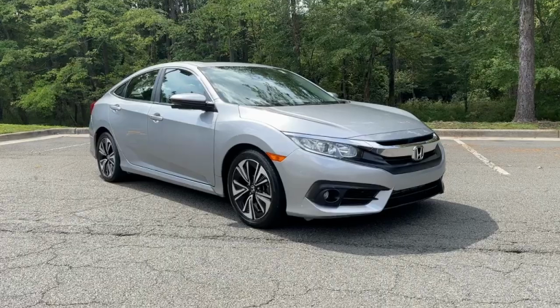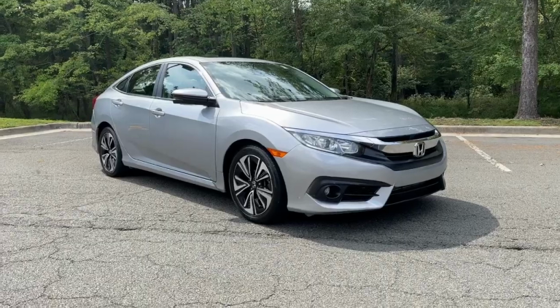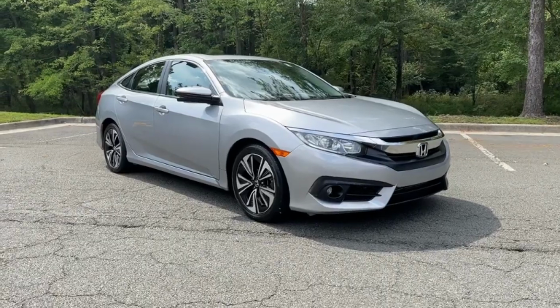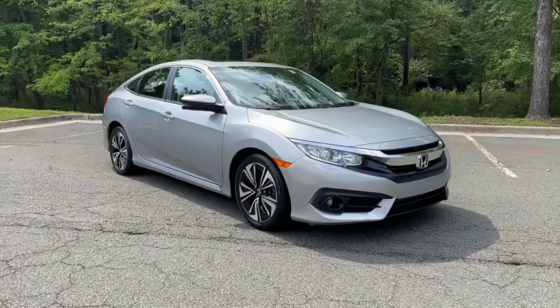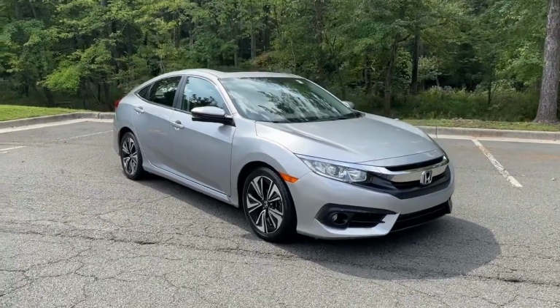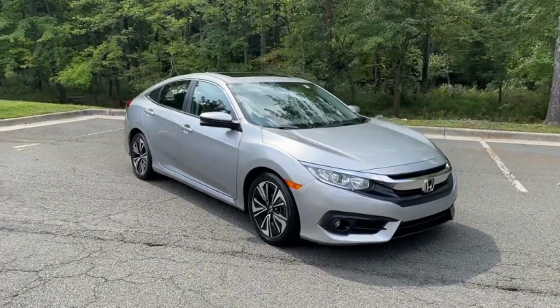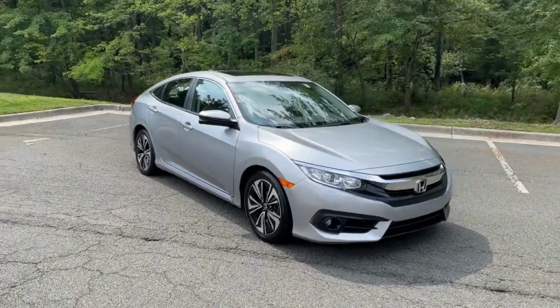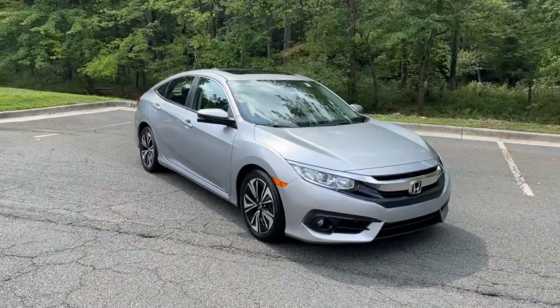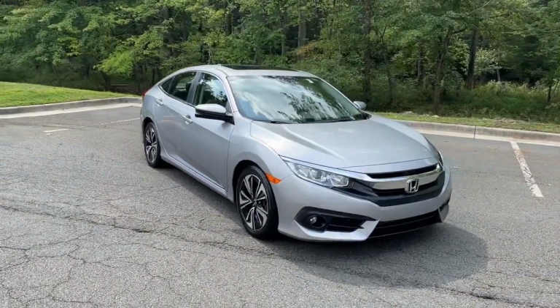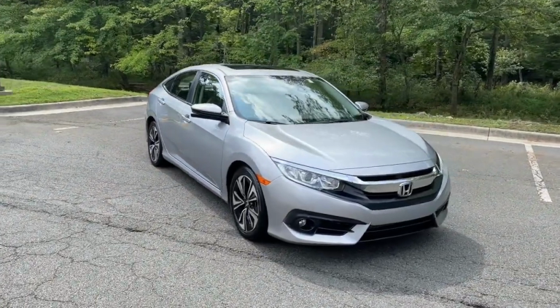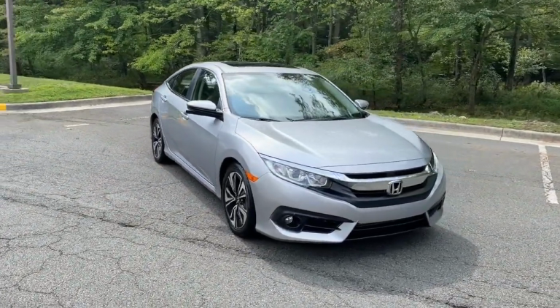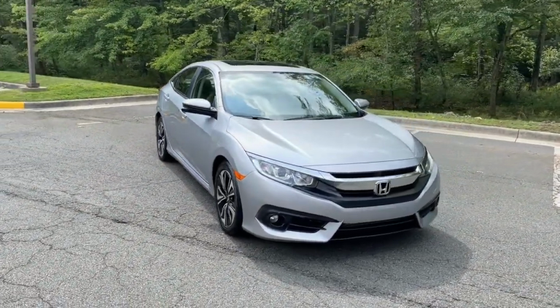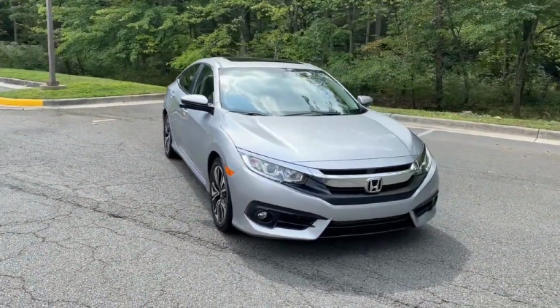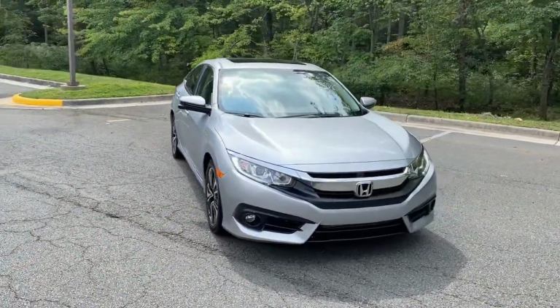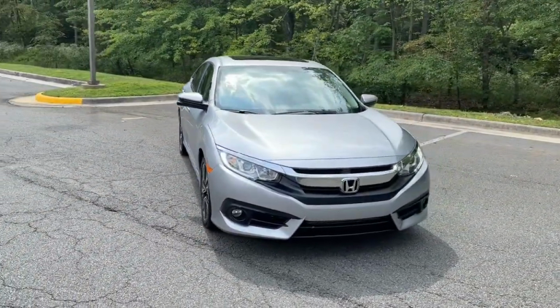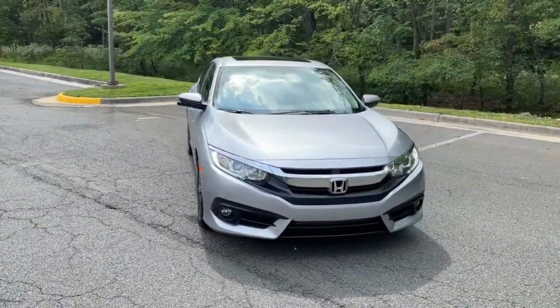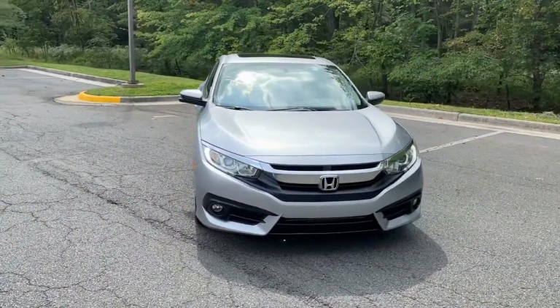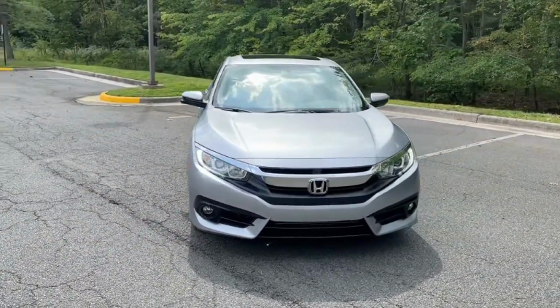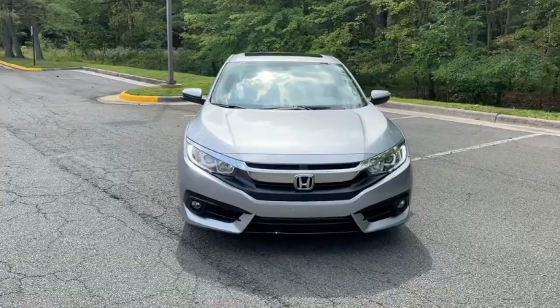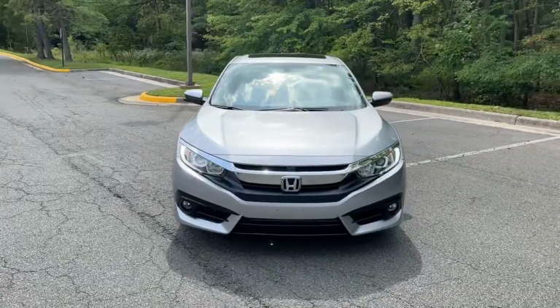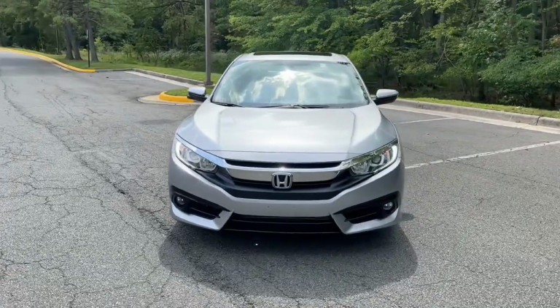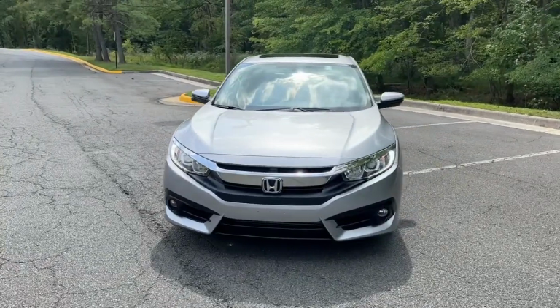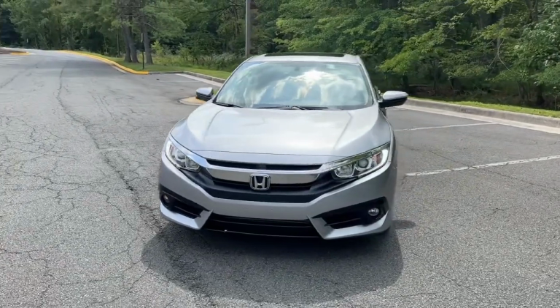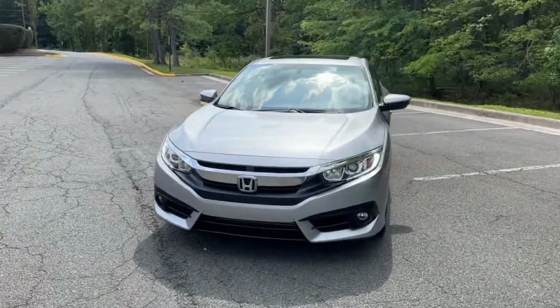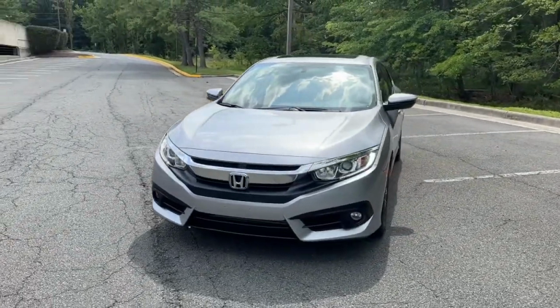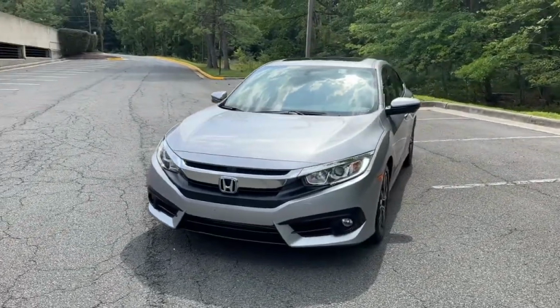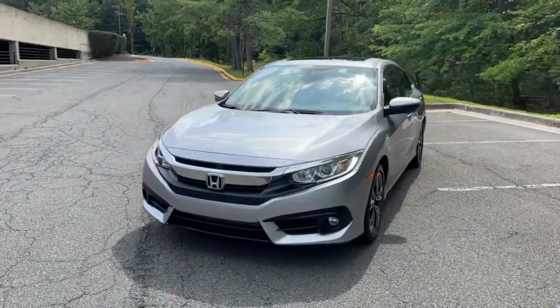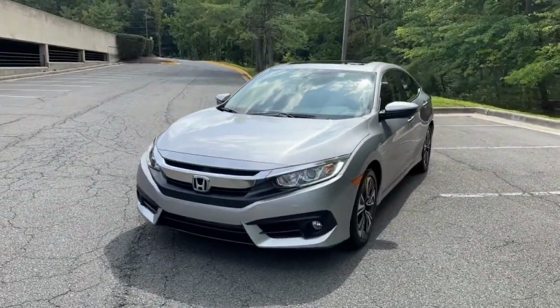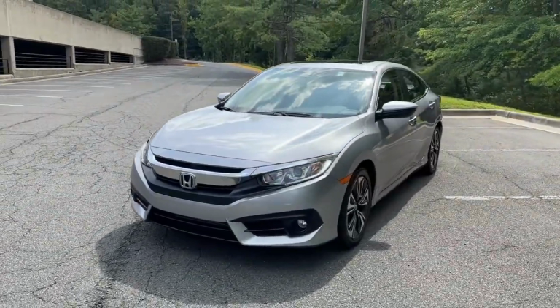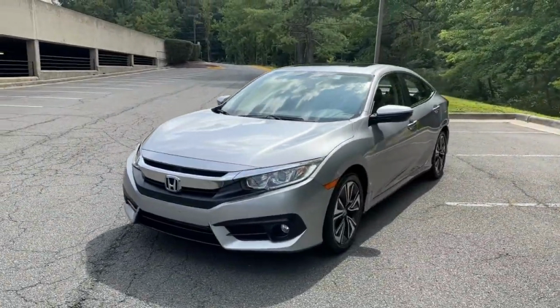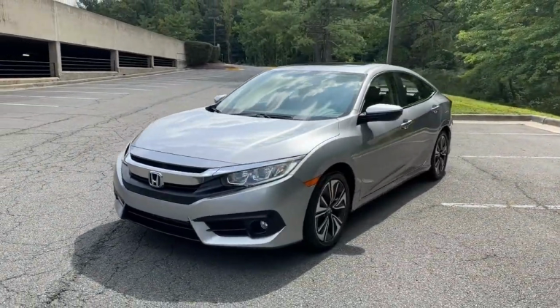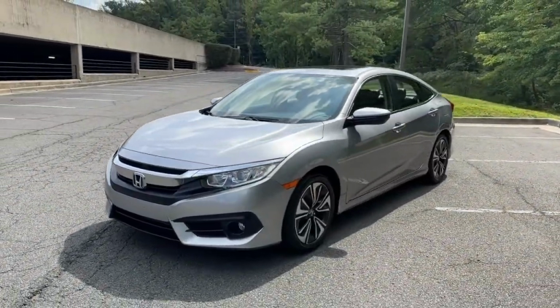Enjoy the view of this 2018 Honda Civic. With less than 40,000 miles on the odometer, this vehicle stands out from the rest.